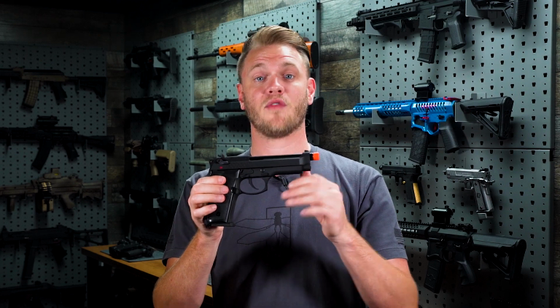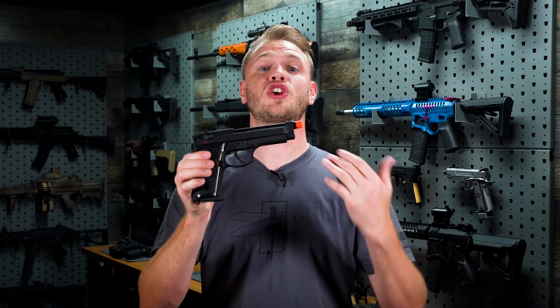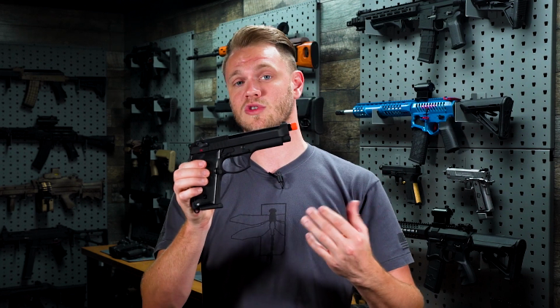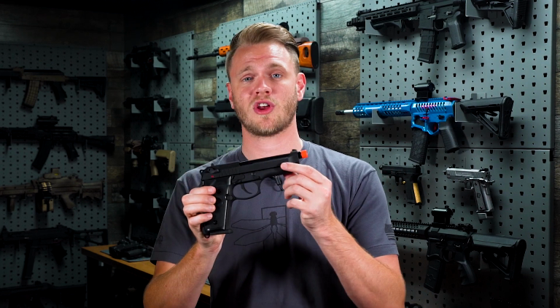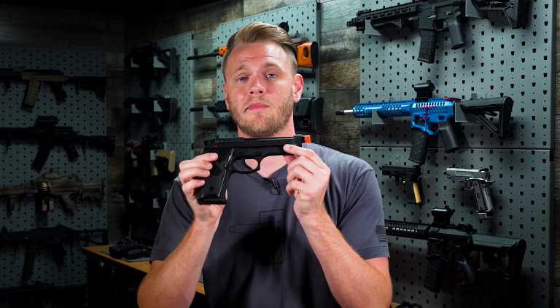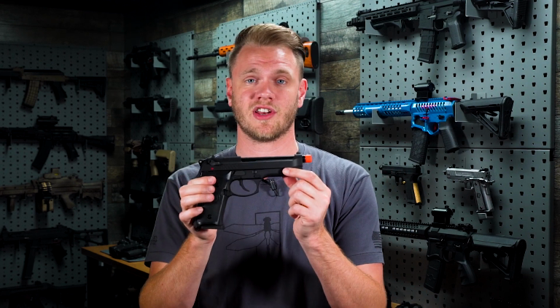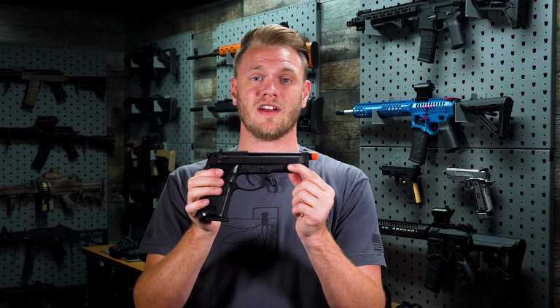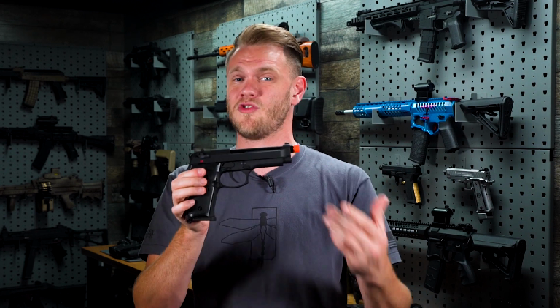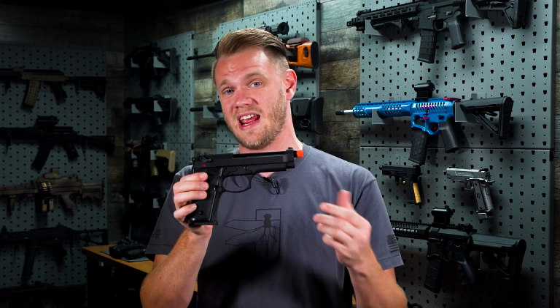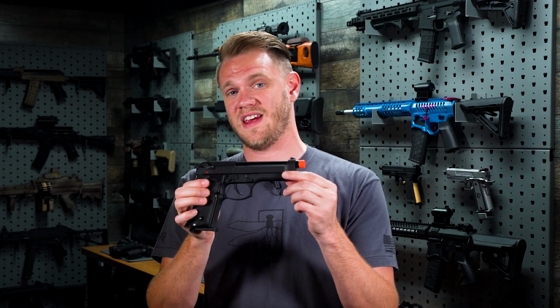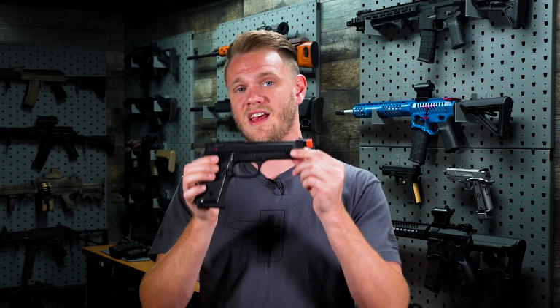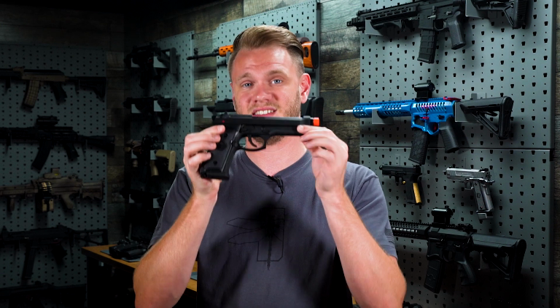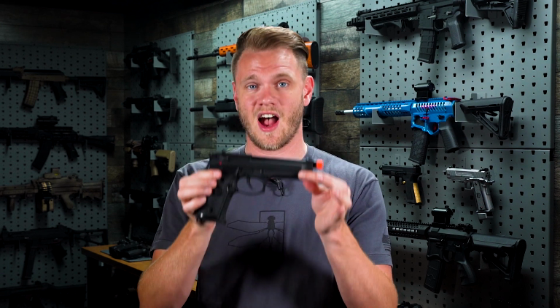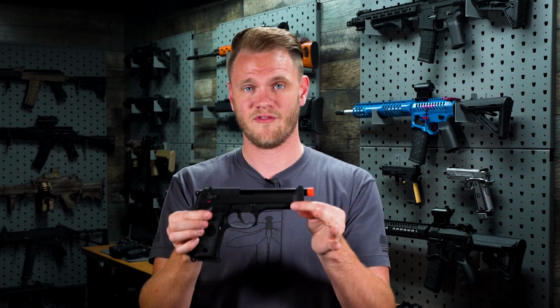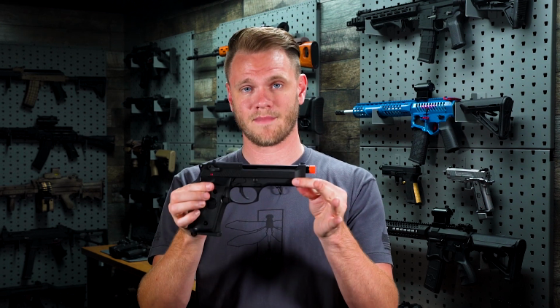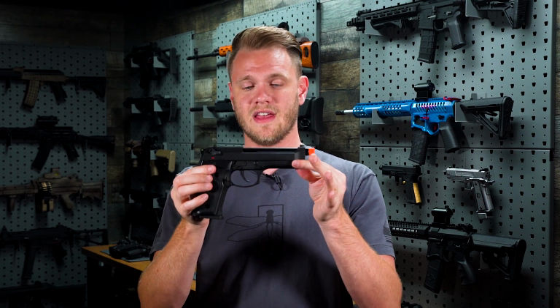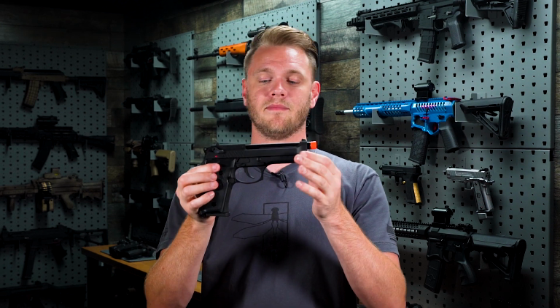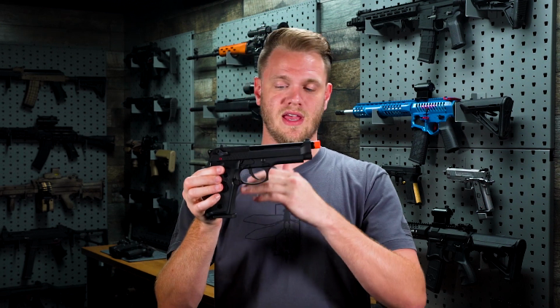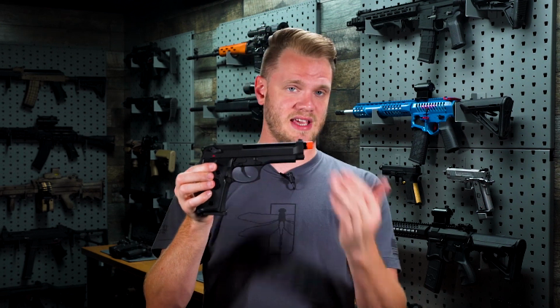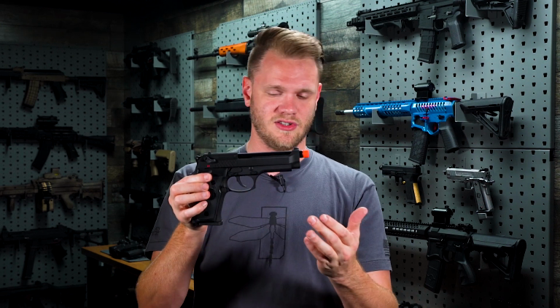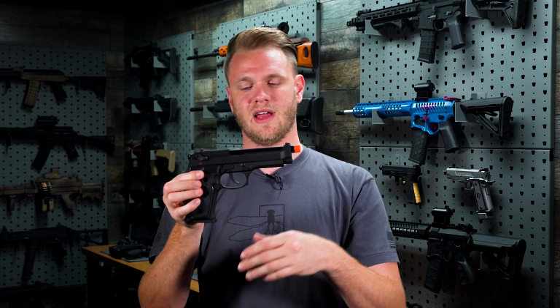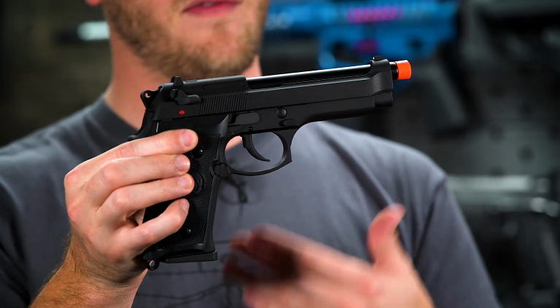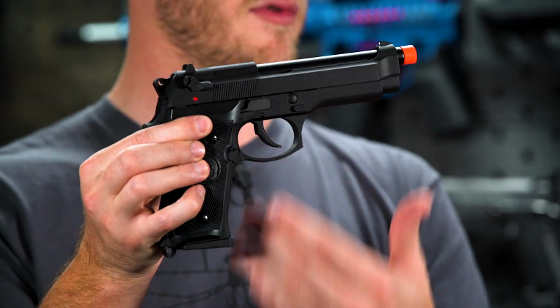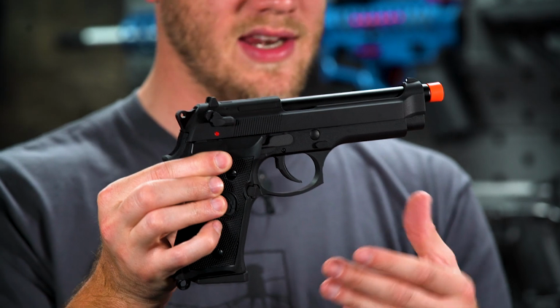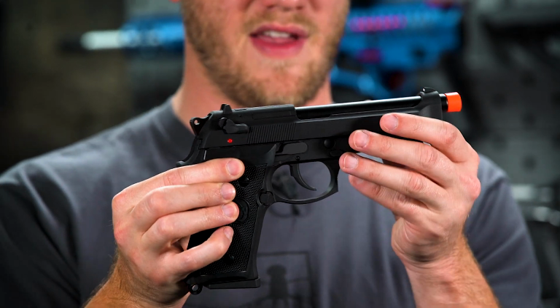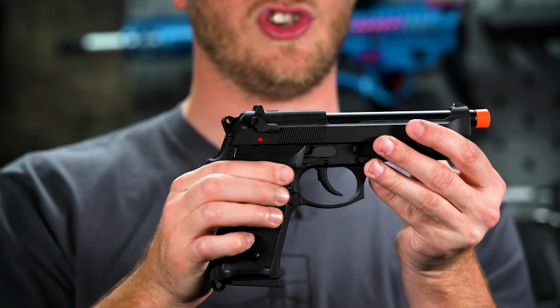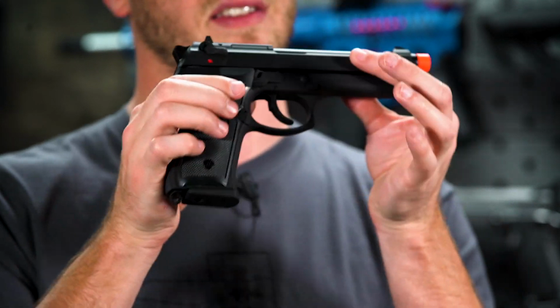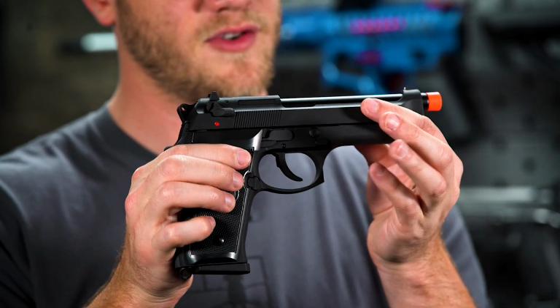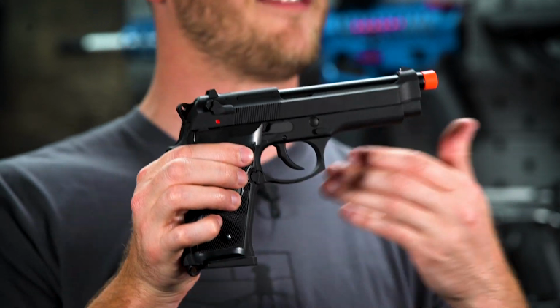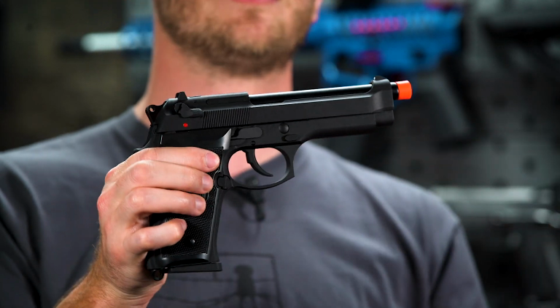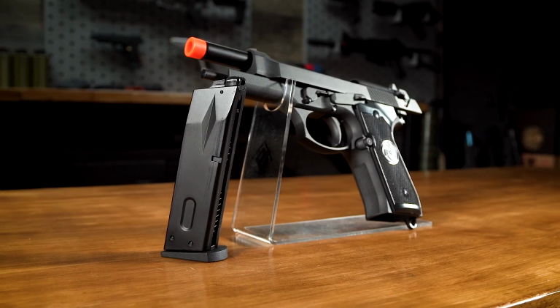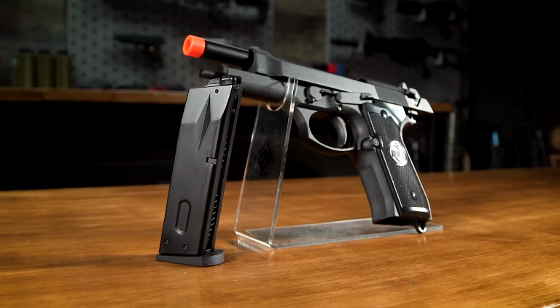That's huge because we're talking about a pistol that can reach out to 180 feet in stock form. This bad boy is easy to play with, fits a variety of hand shapes, is comfortable, and functions extremely well.